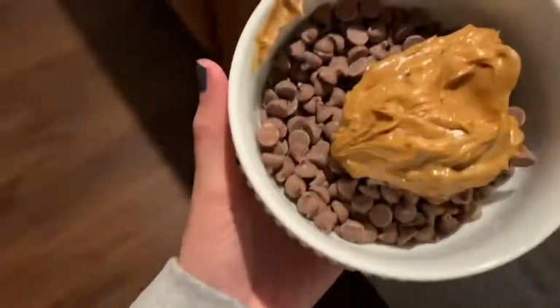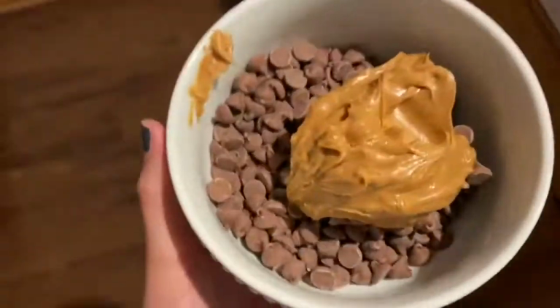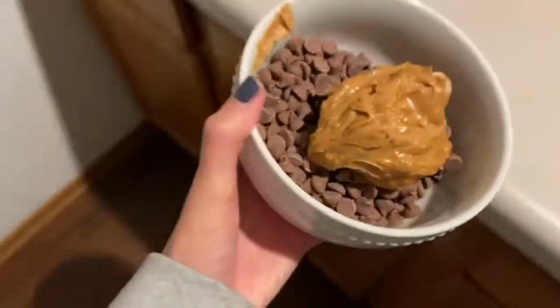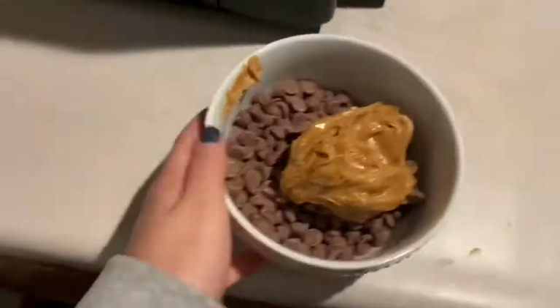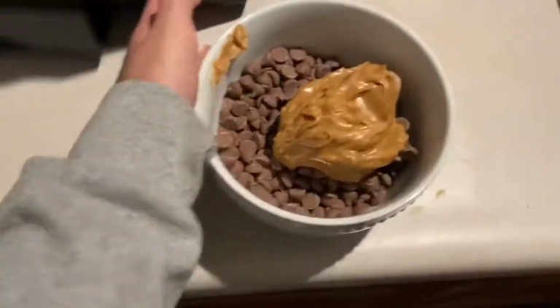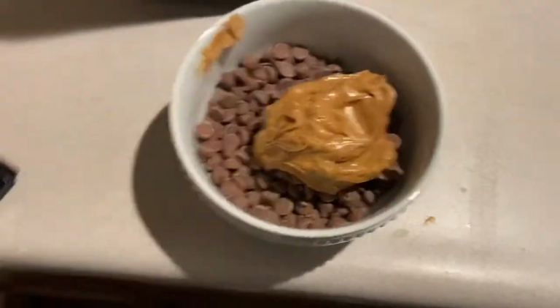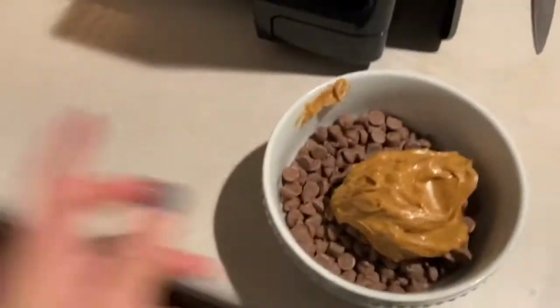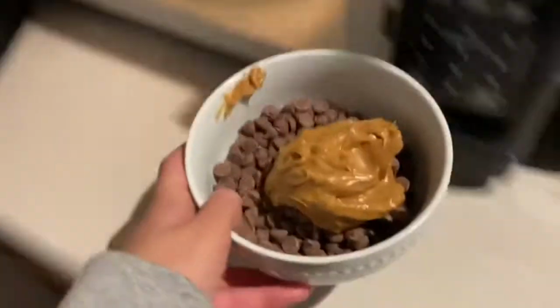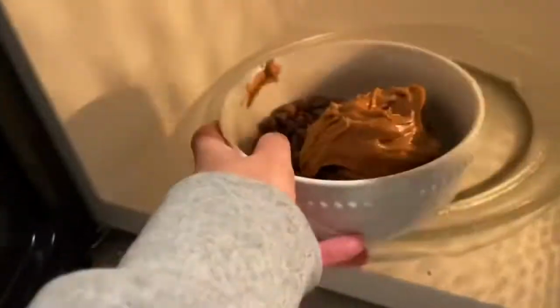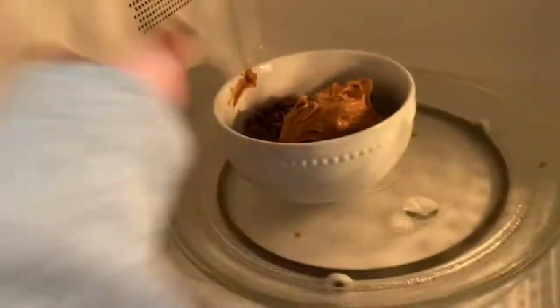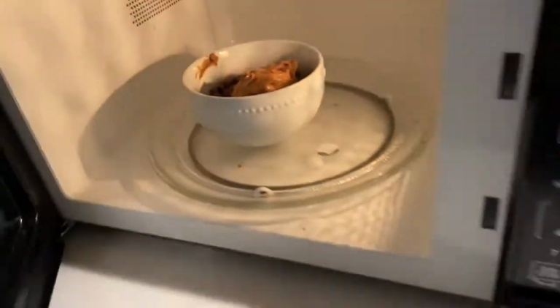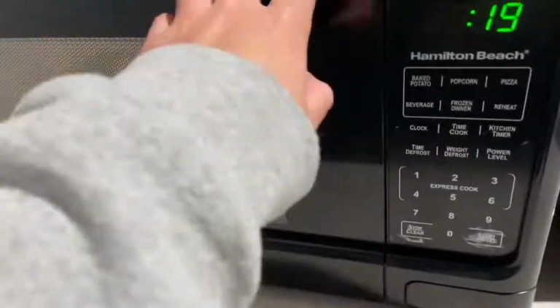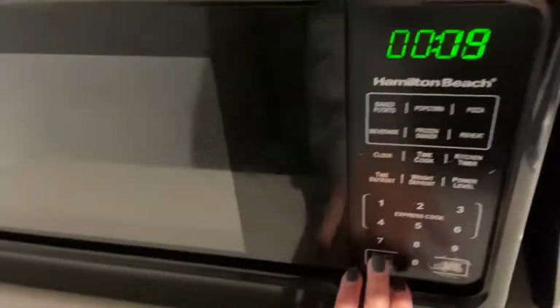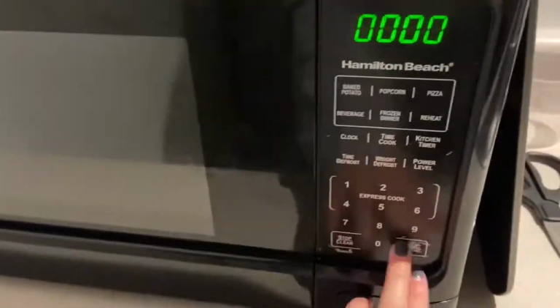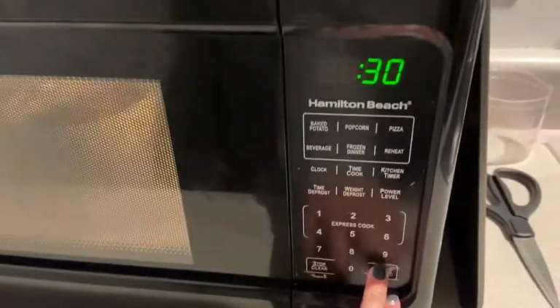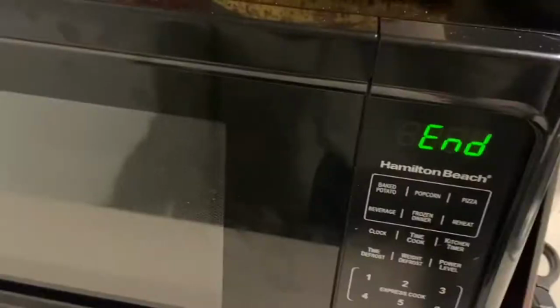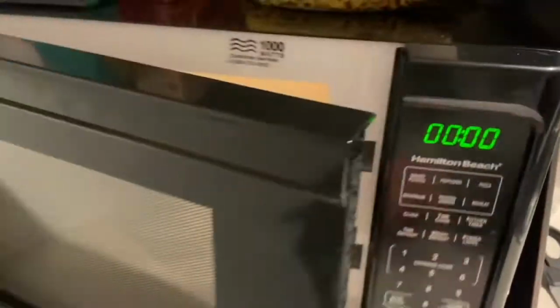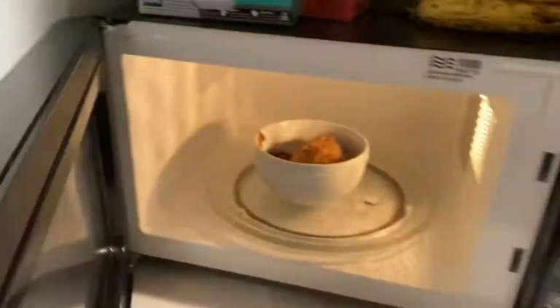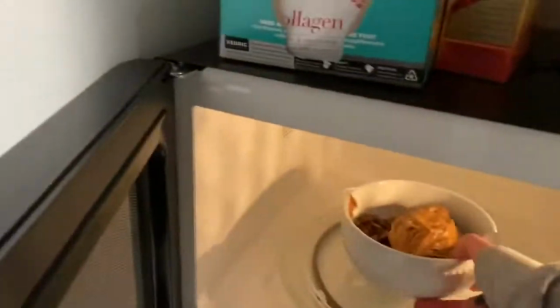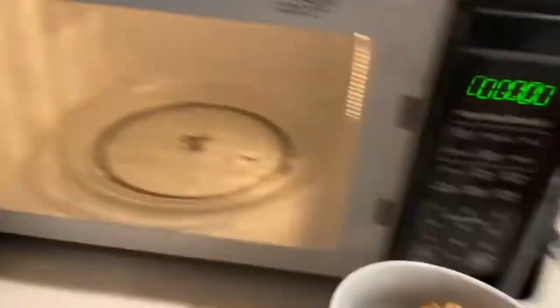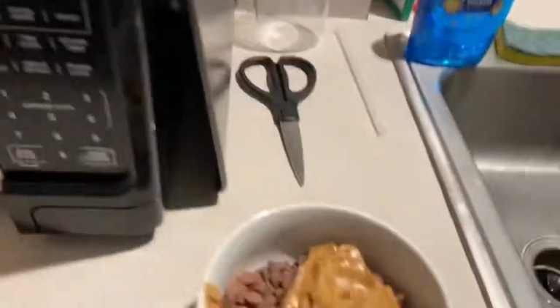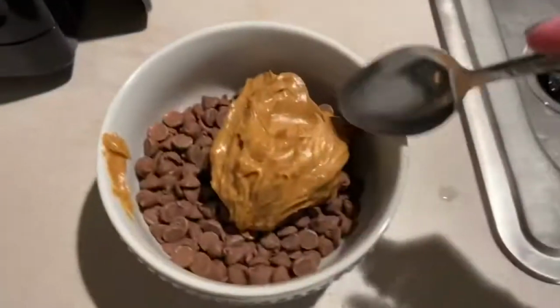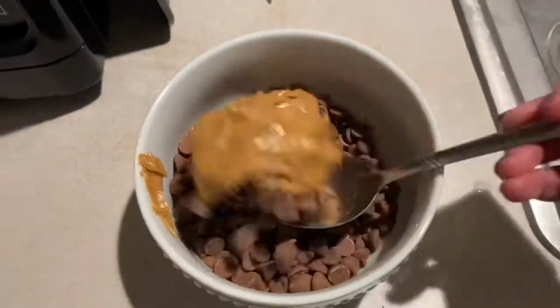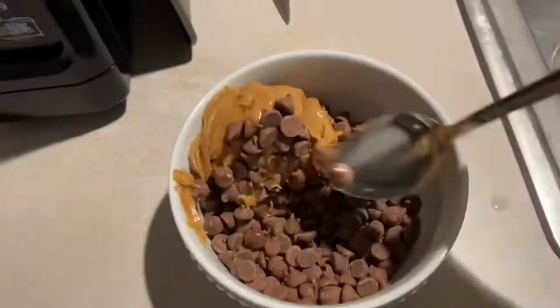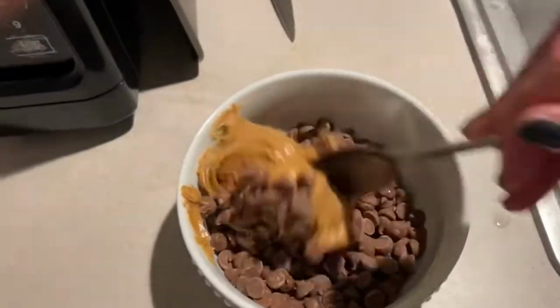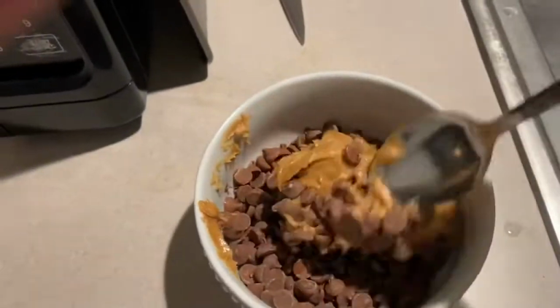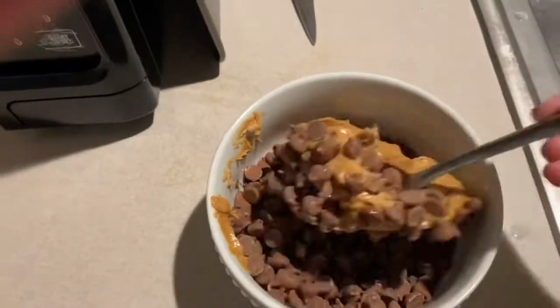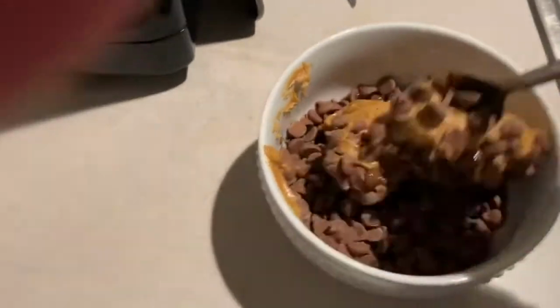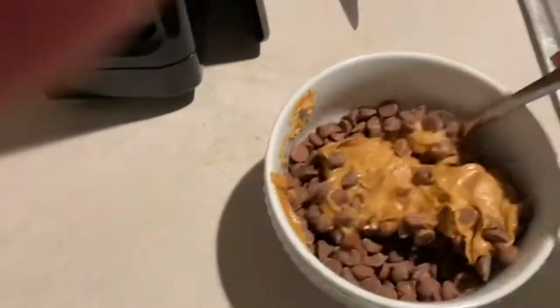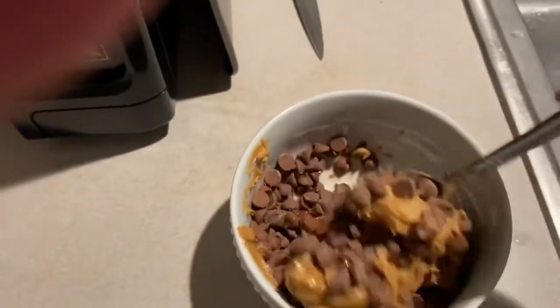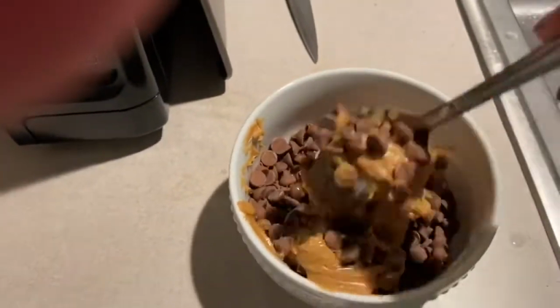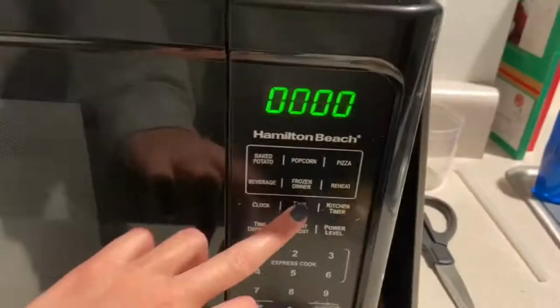For the milk chocolate, we're going to microwave it about 30 seconds to start. Take the mixture out and stir it, then put it in for another 15 seconds and repeat this process until you have a smooth mixture.